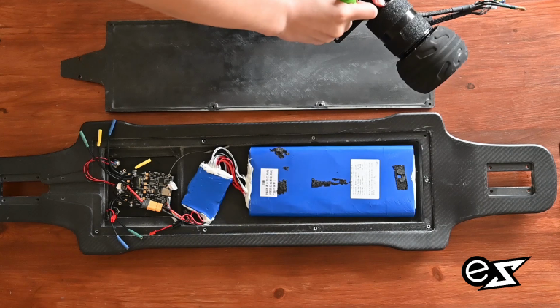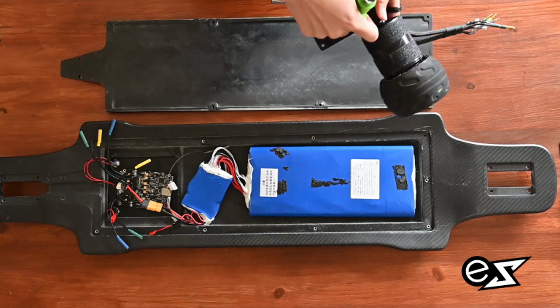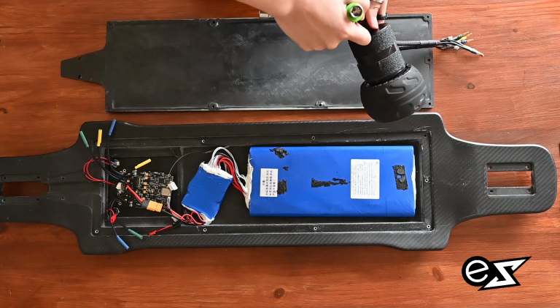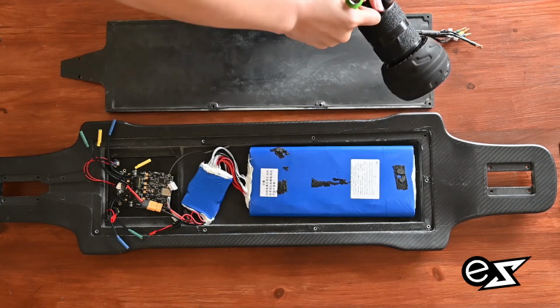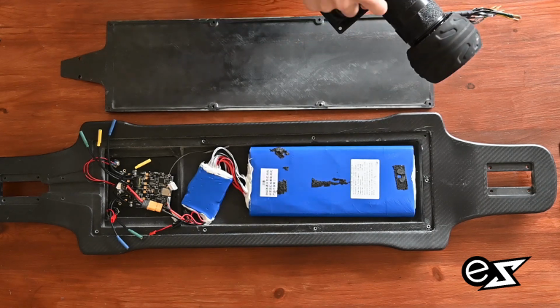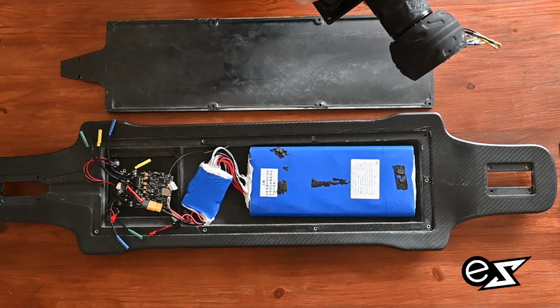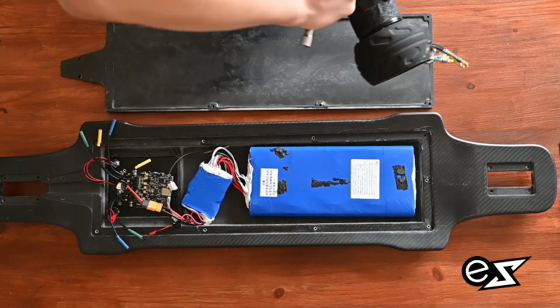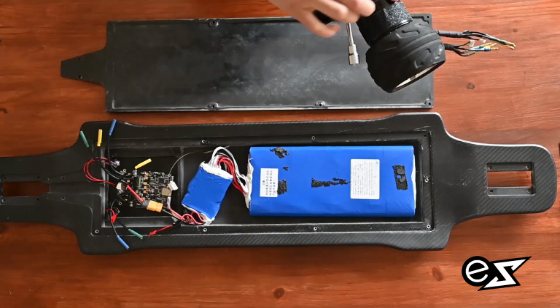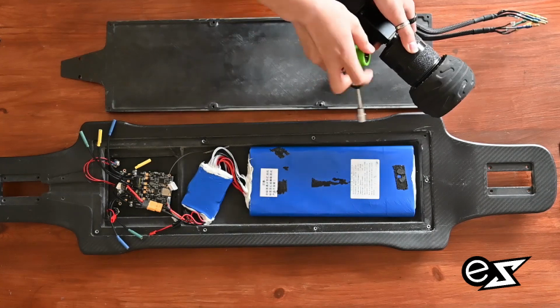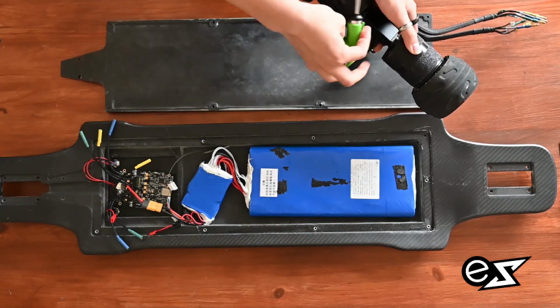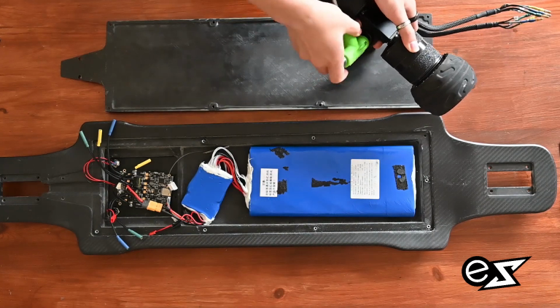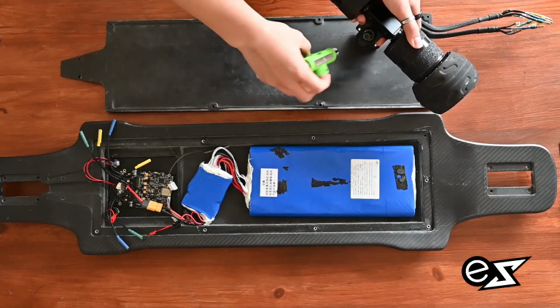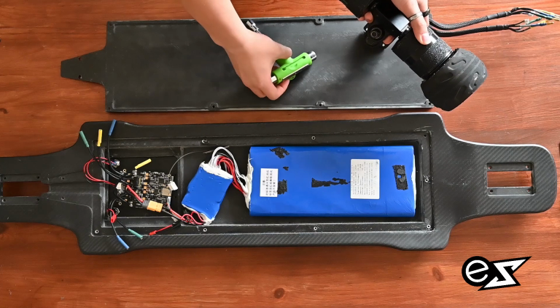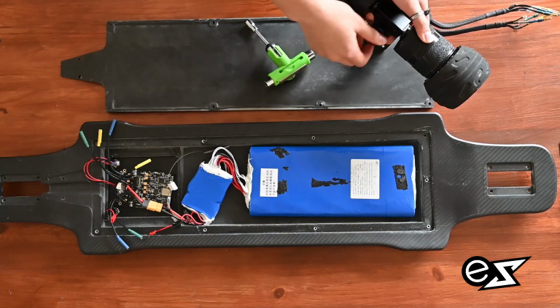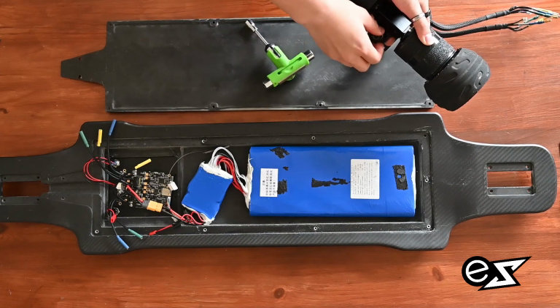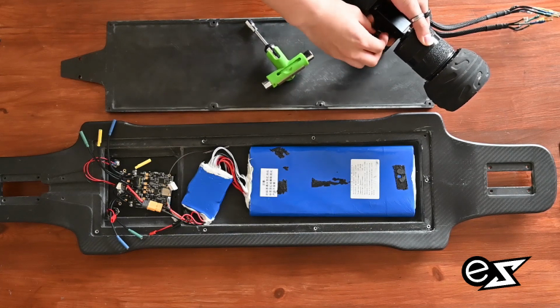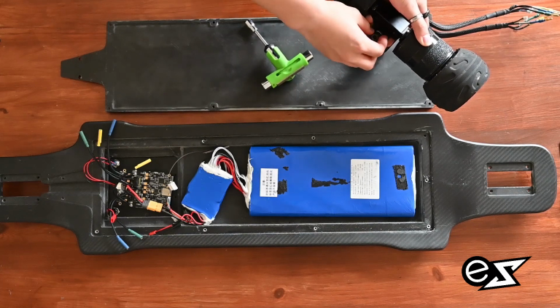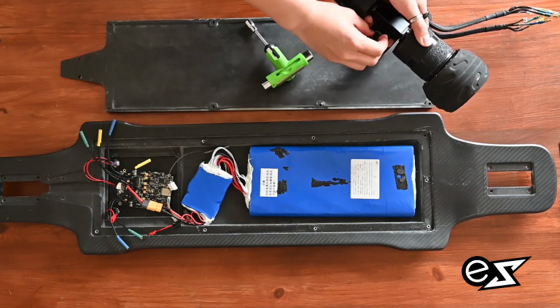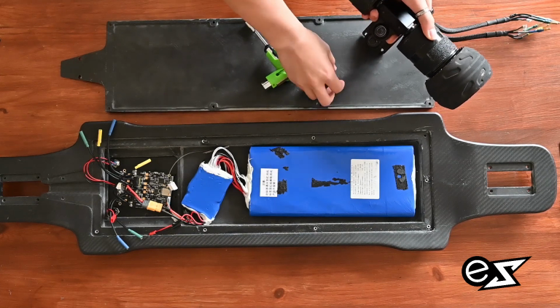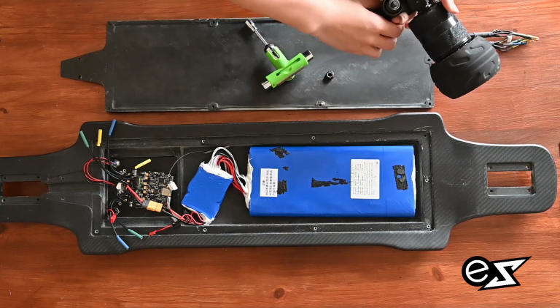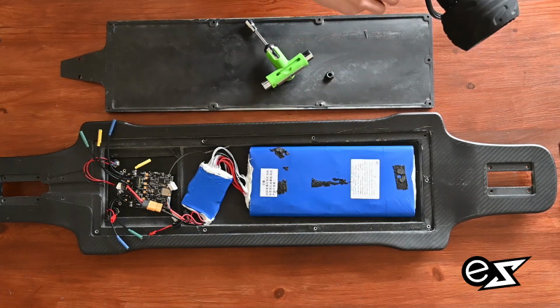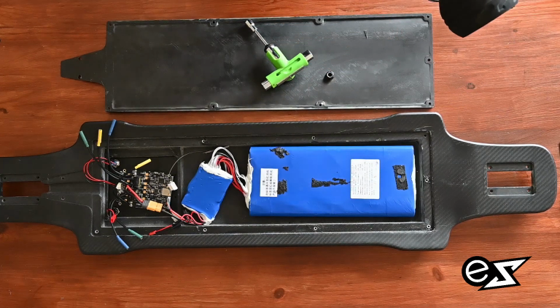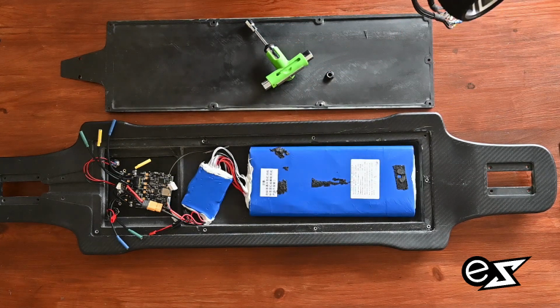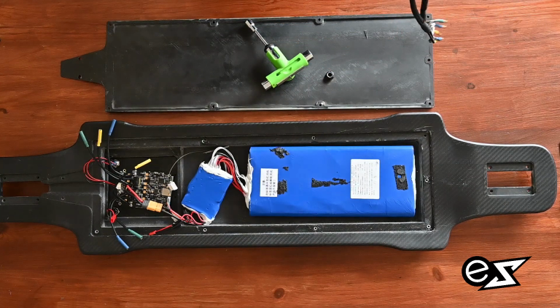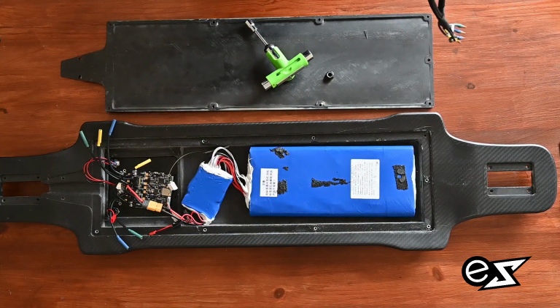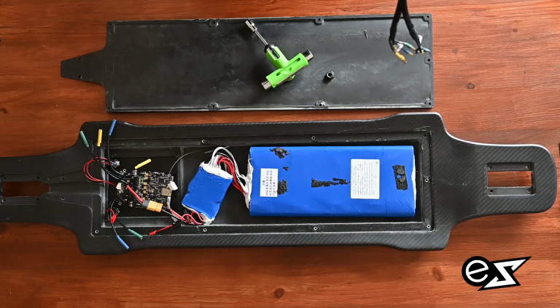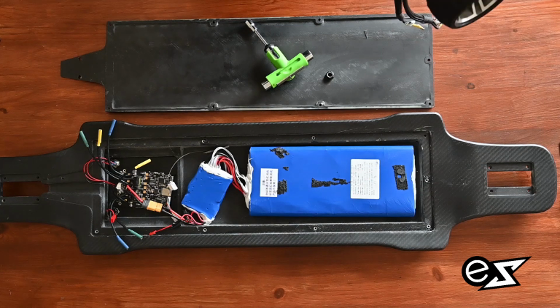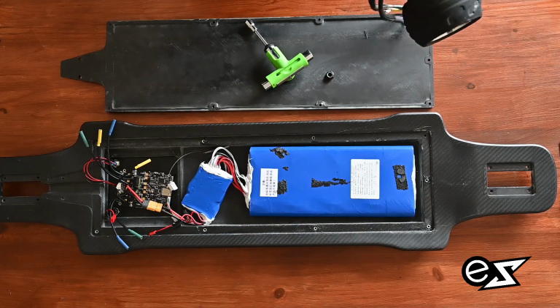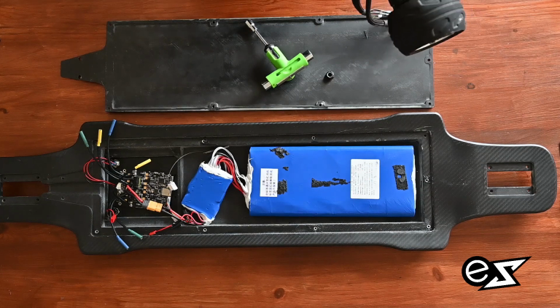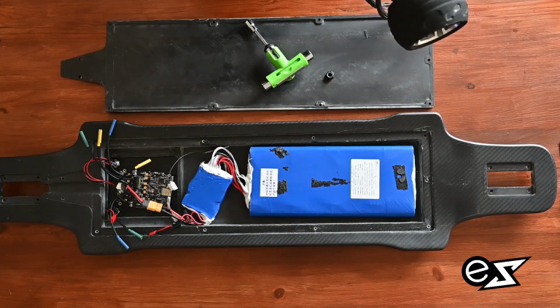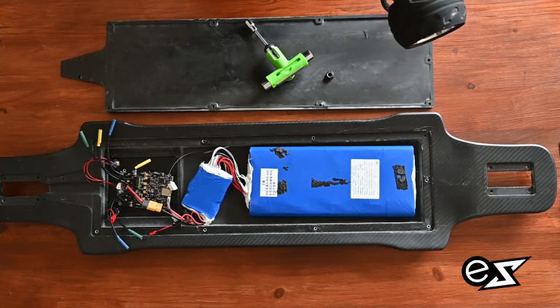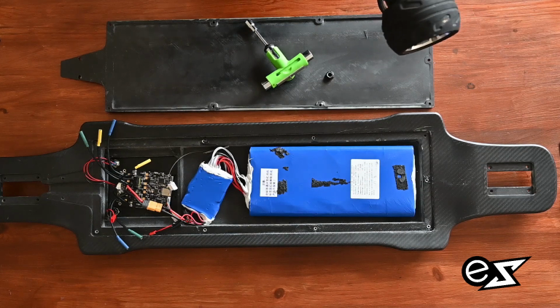Now on to the motor. In order for it to fit drop-through style, you have to unscrew everything on the truck. Just be sure to remember how everything was put in, because you will have to reassemble it later.